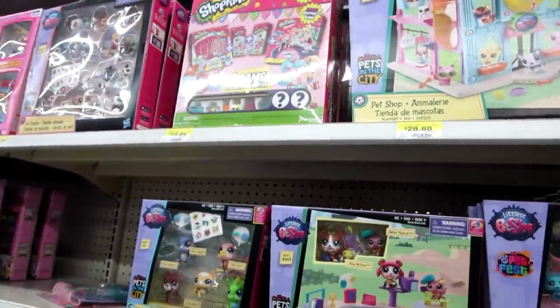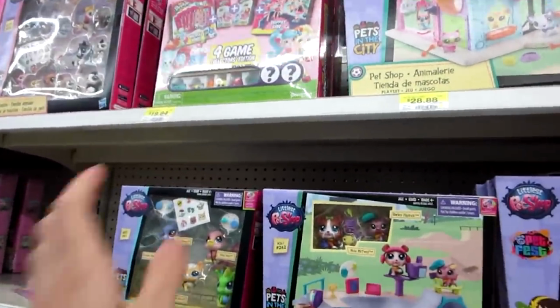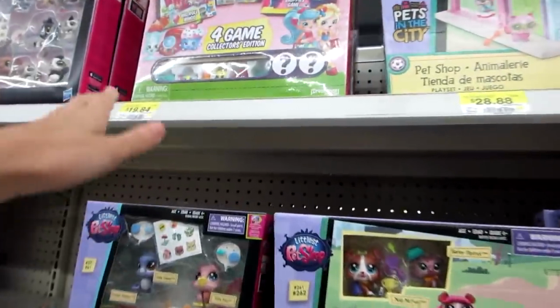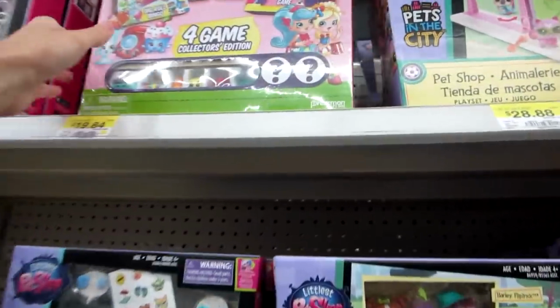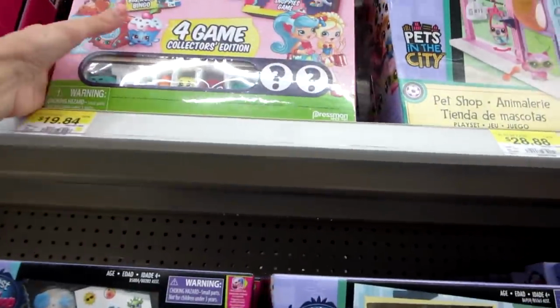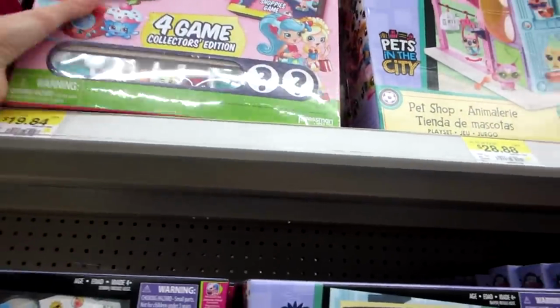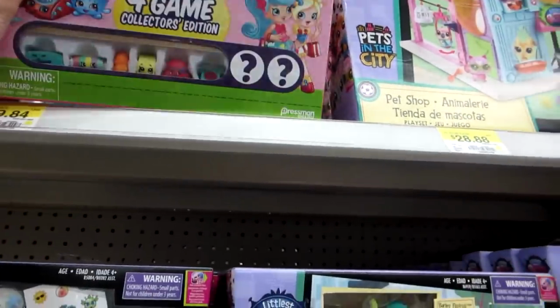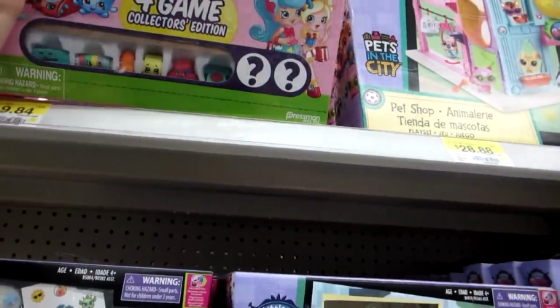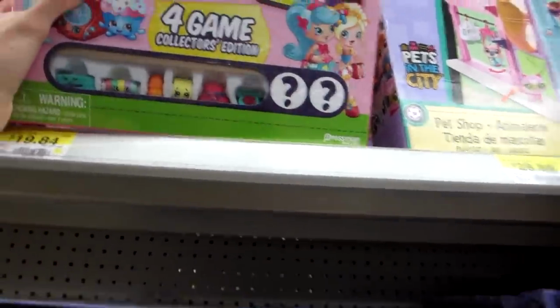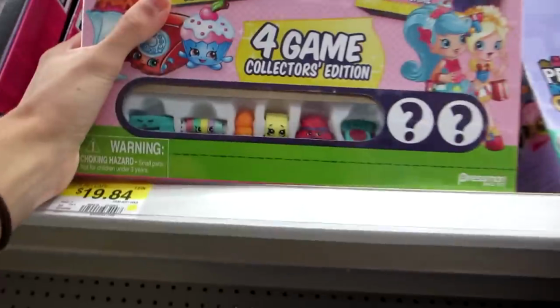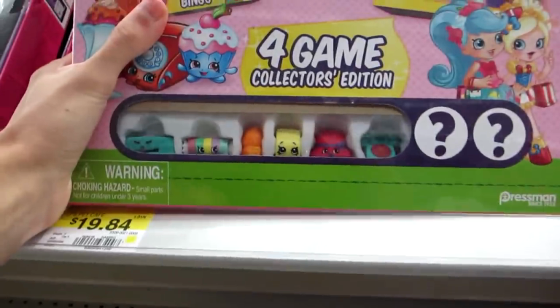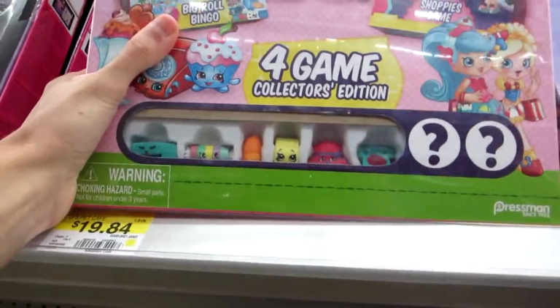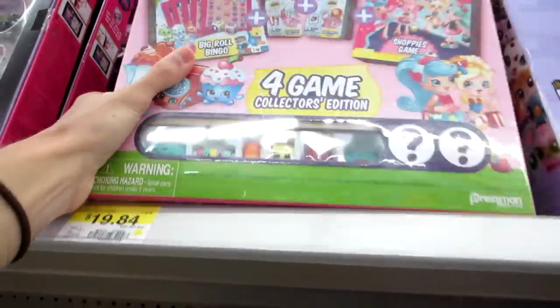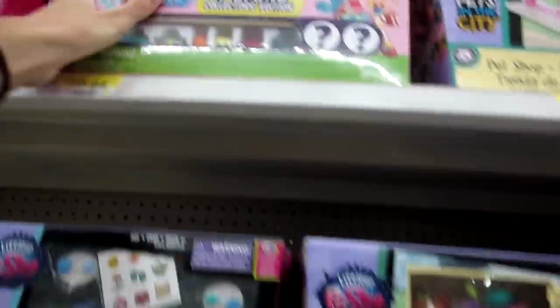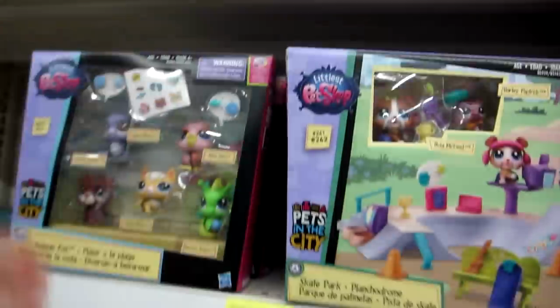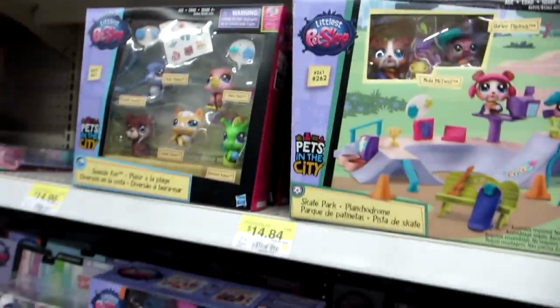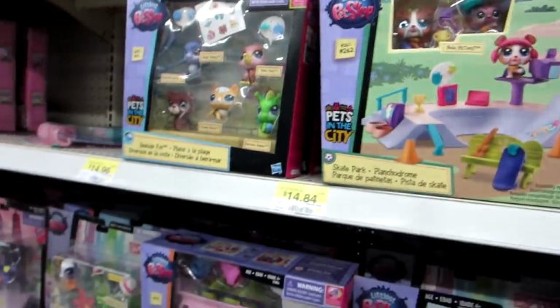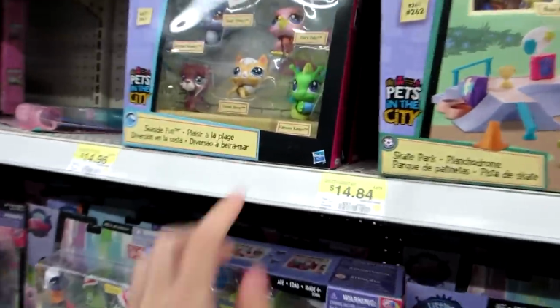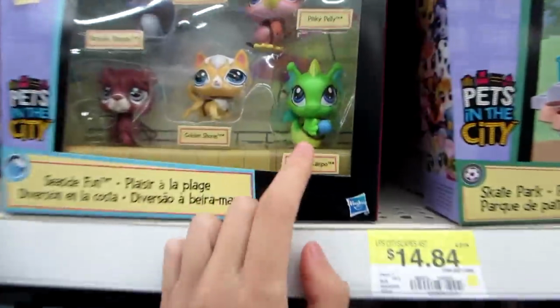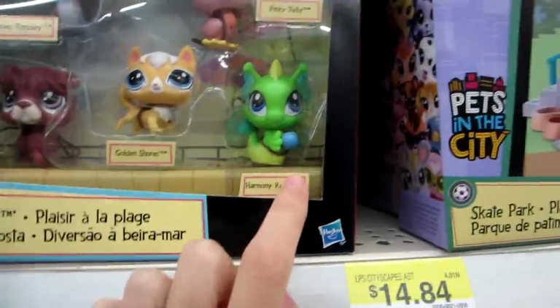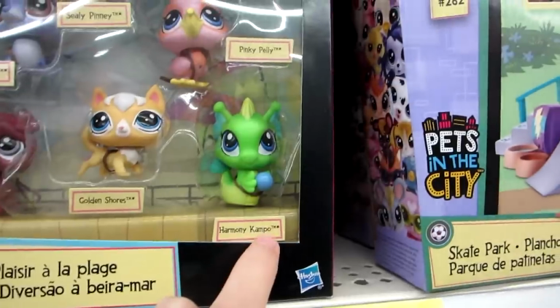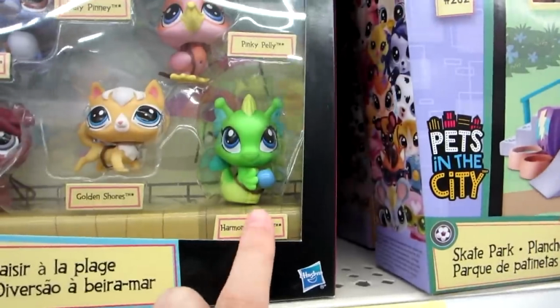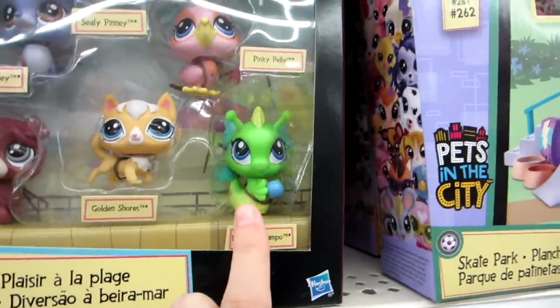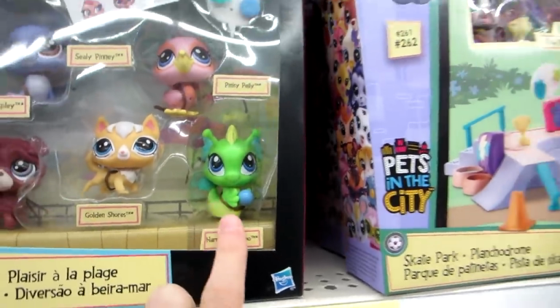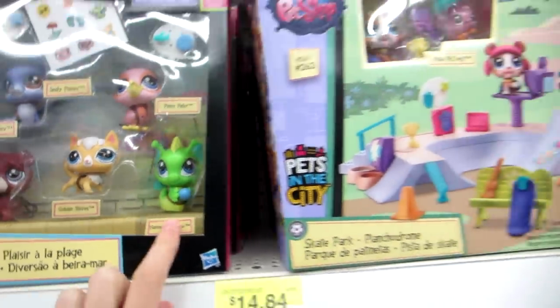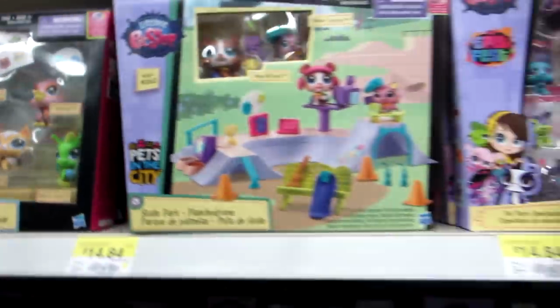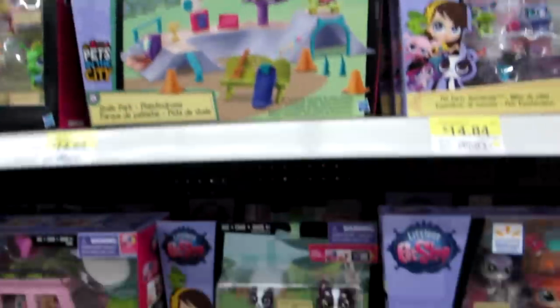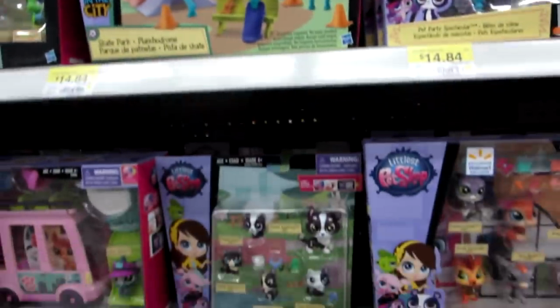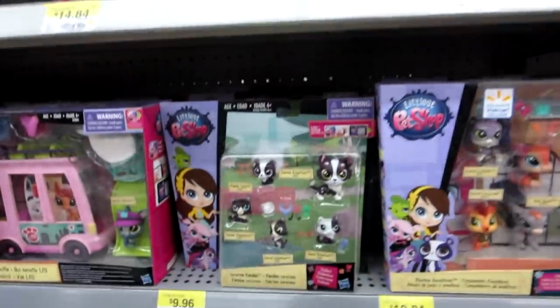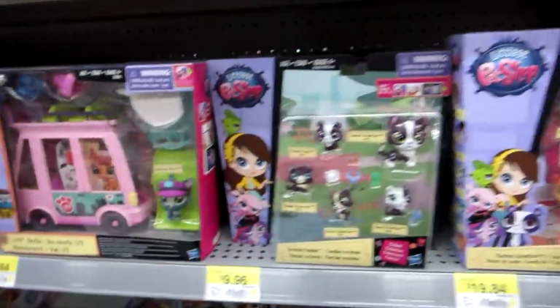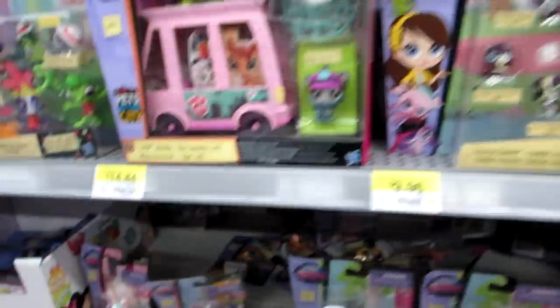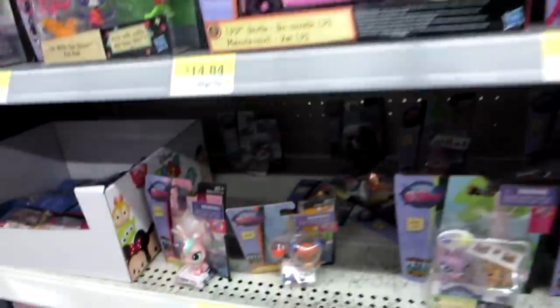And here are the Littlest Pet Shops. And then there's that Shopkins 4 game collector edition with those exclusives. And Littlest Pet Shop — is that a seahorse or is that like a sea monster? That's cool.